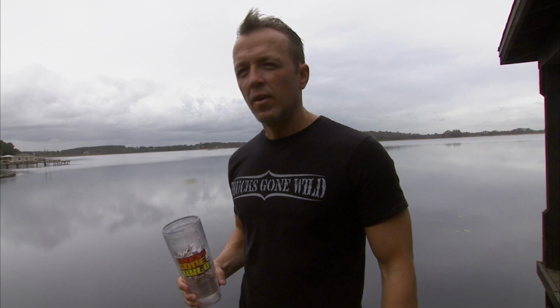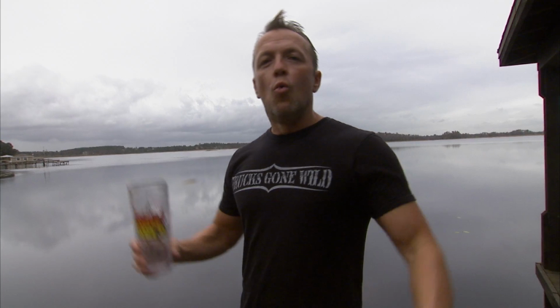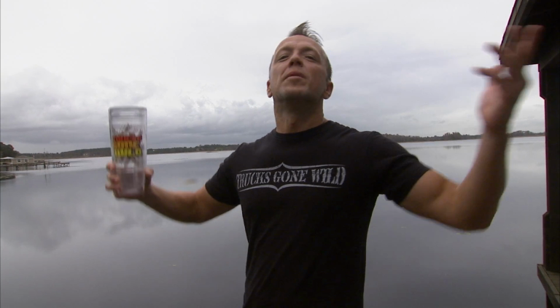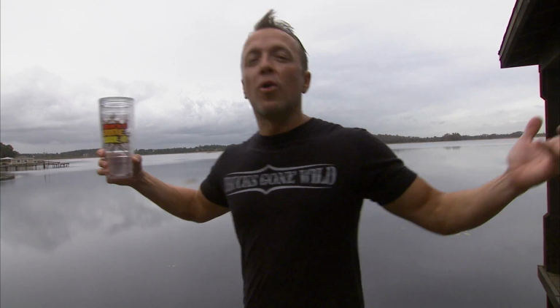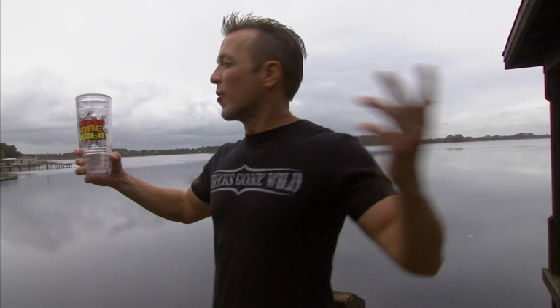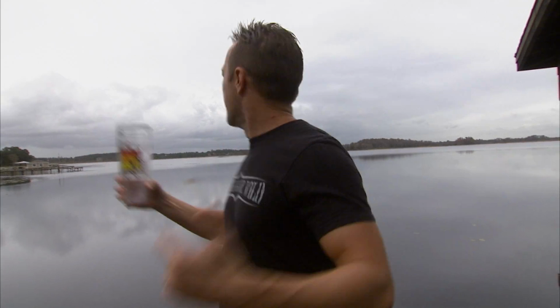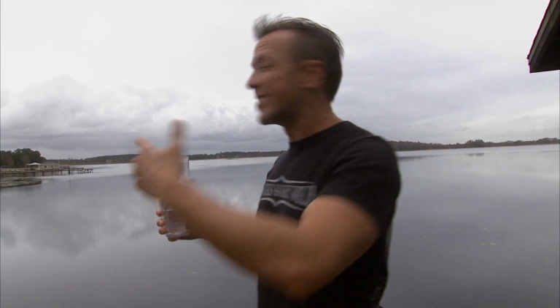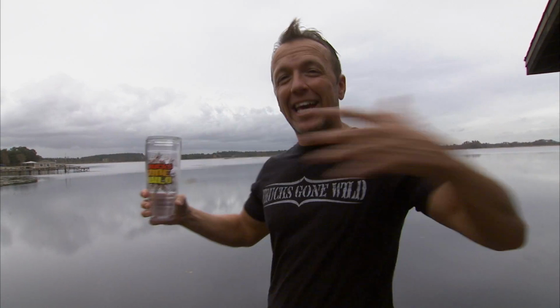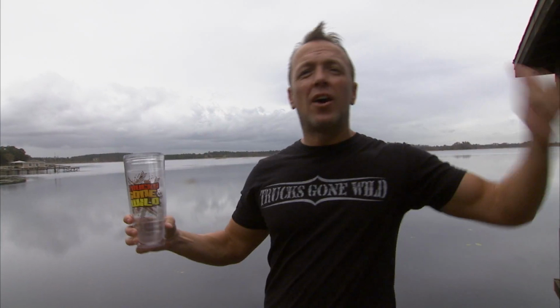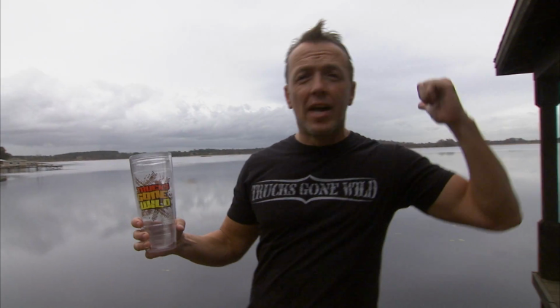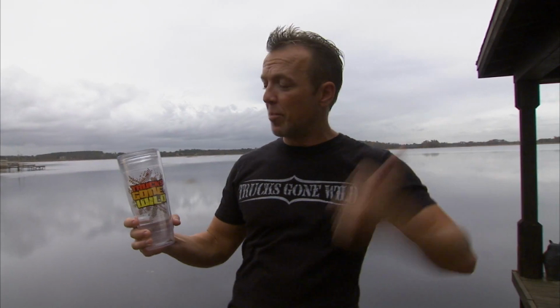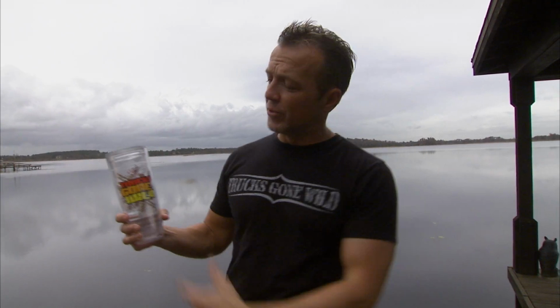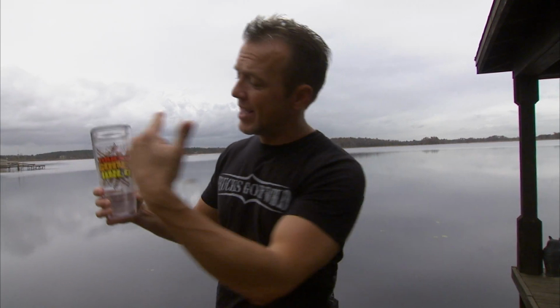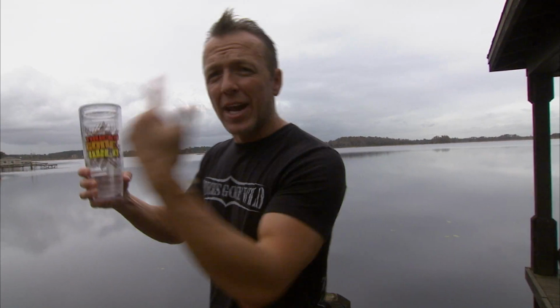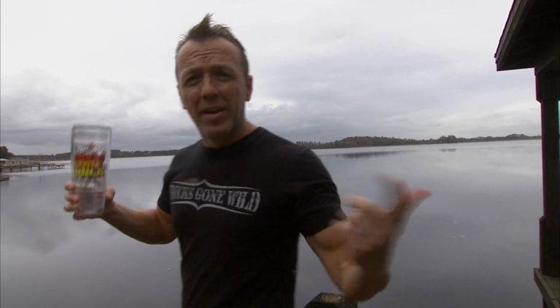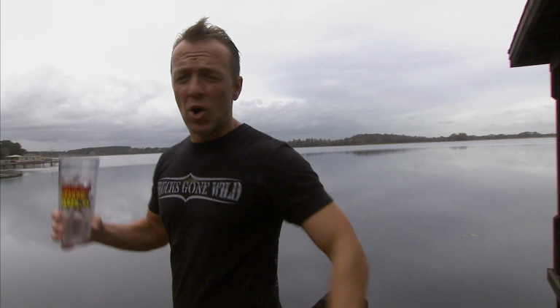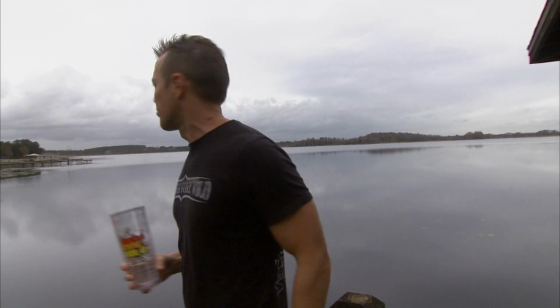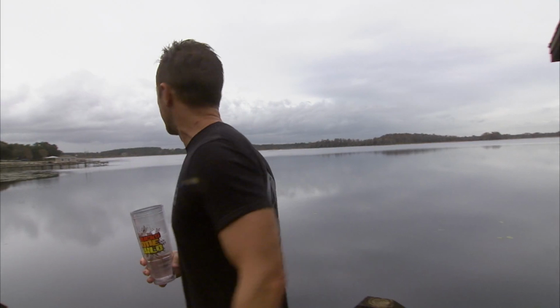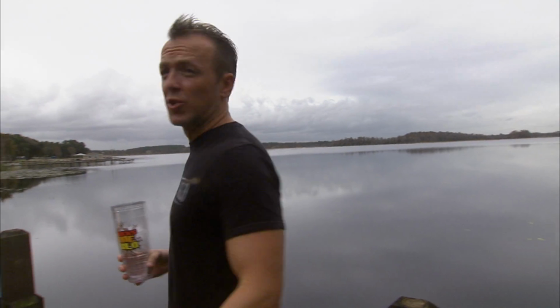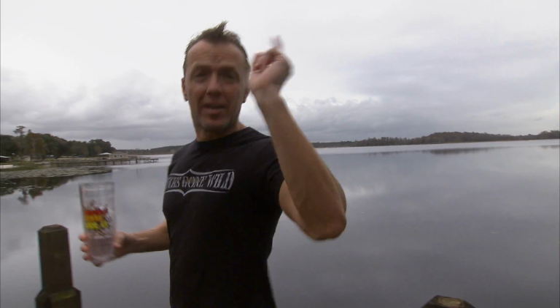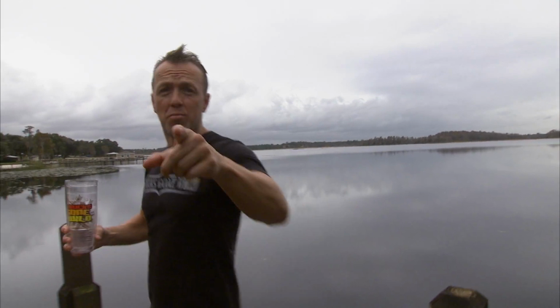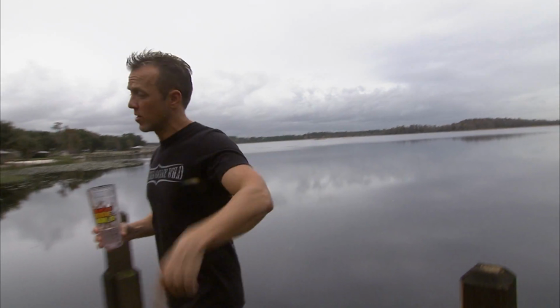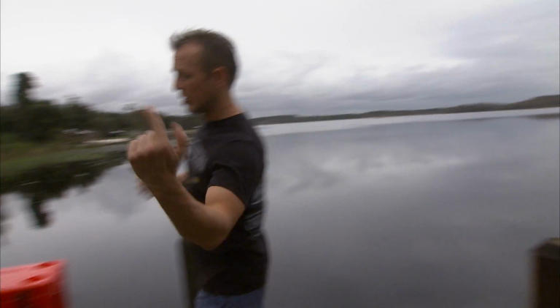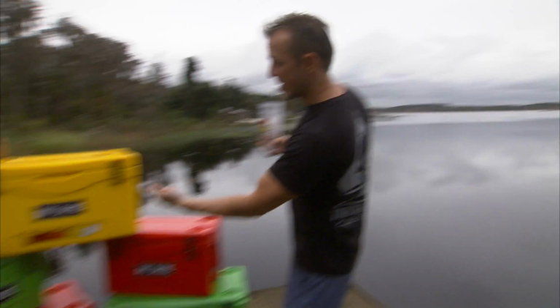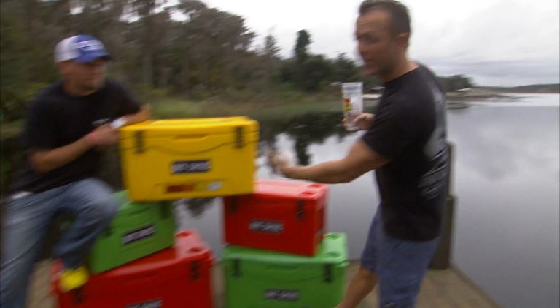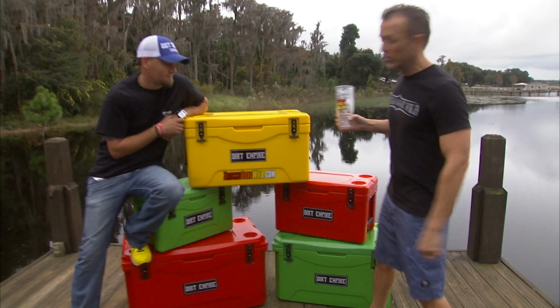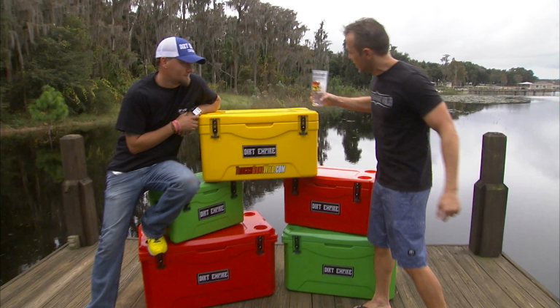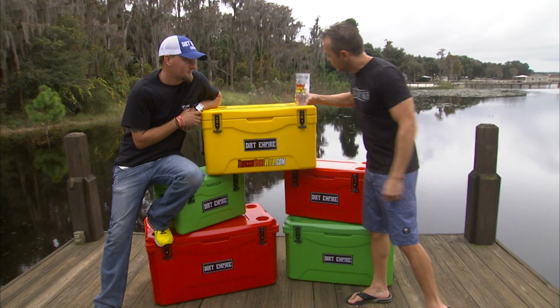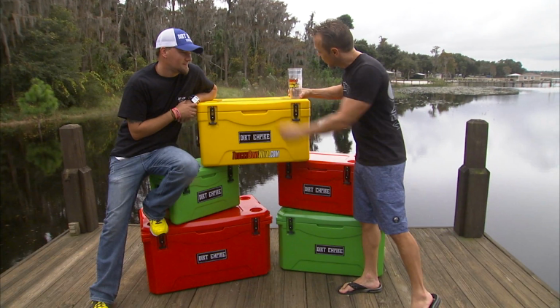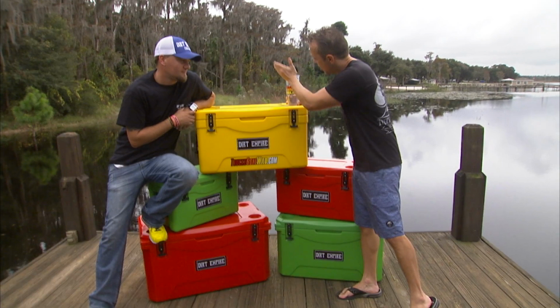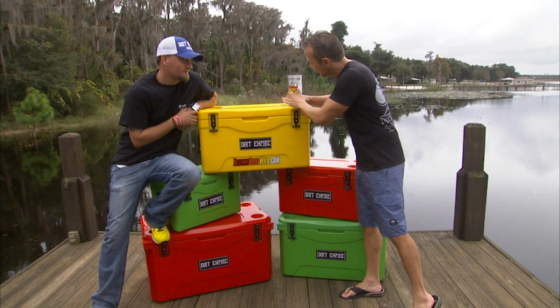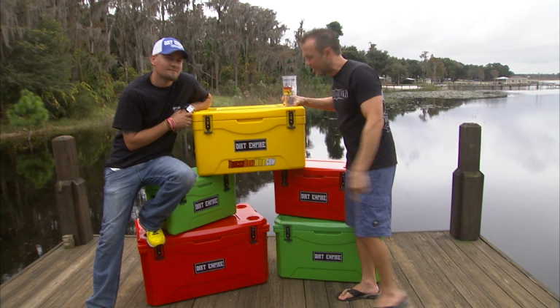What could be more American than this? Hanging out on the lake on a beautiful day, got a big tall drink, it's all good. I'll tell you what's more American: Dirt Empire Coolers and Trucks Gone Wild right there.